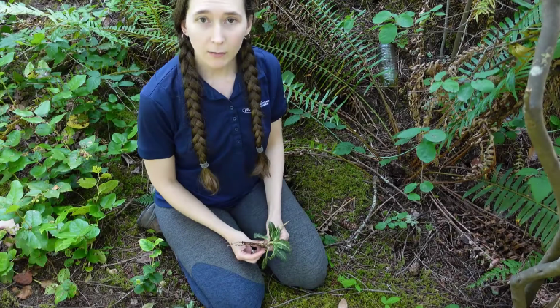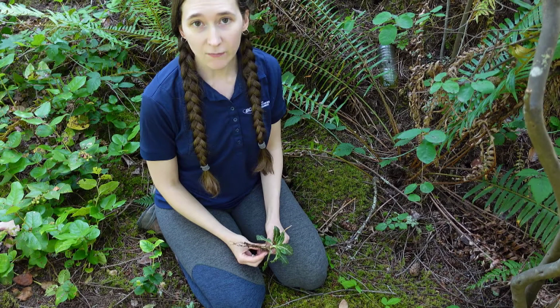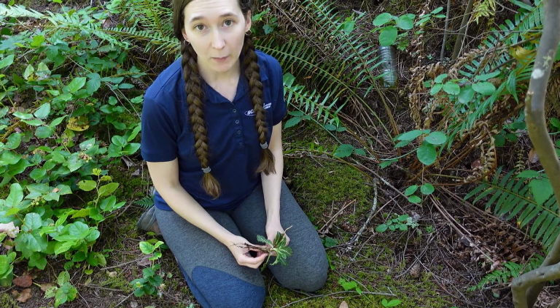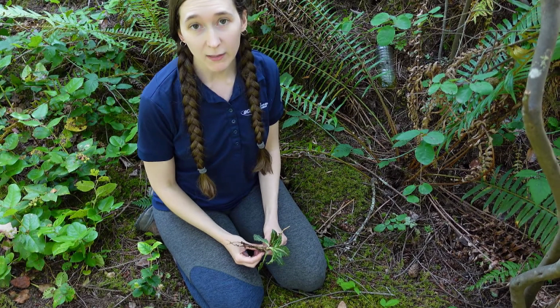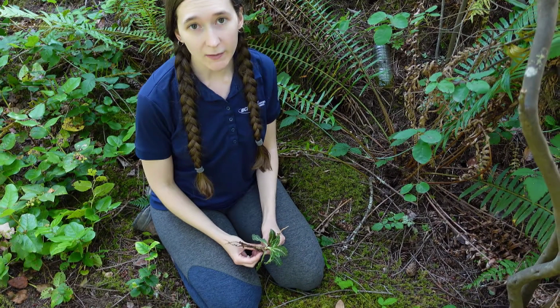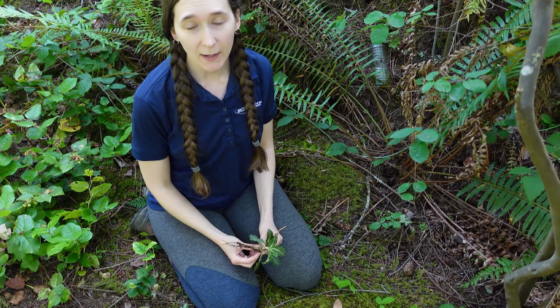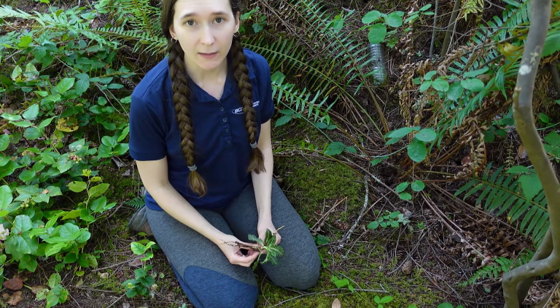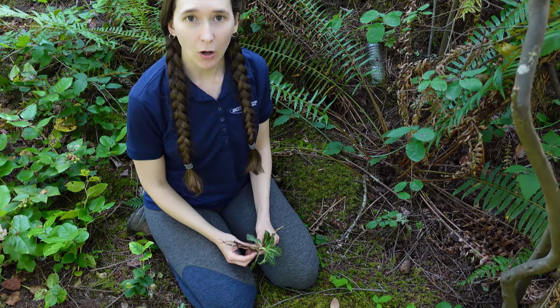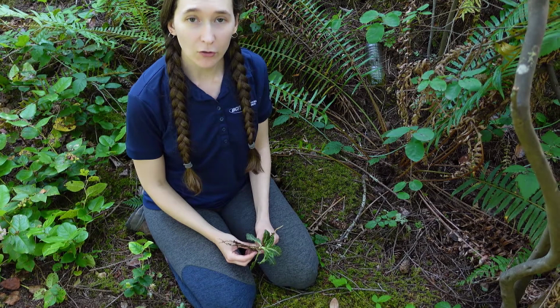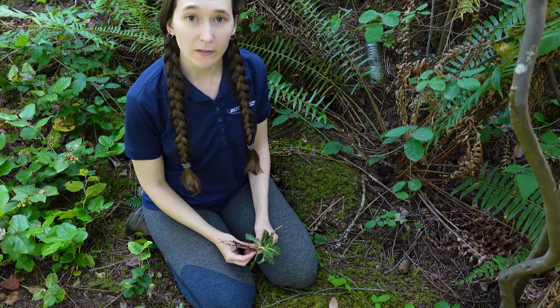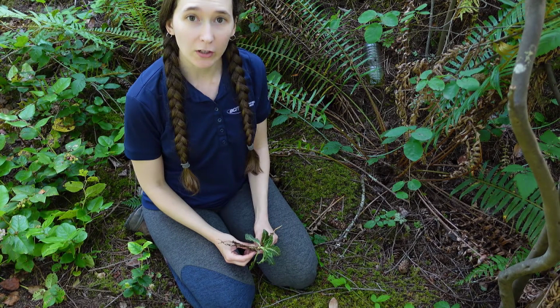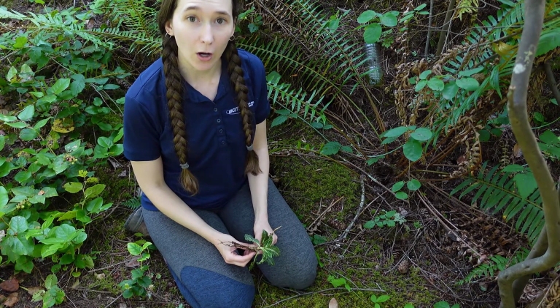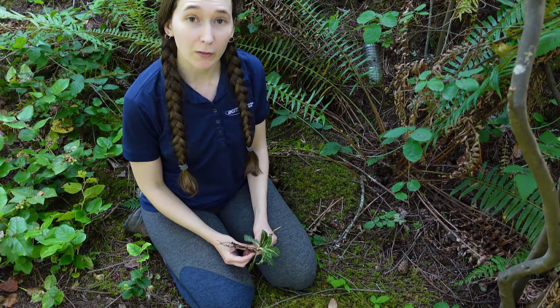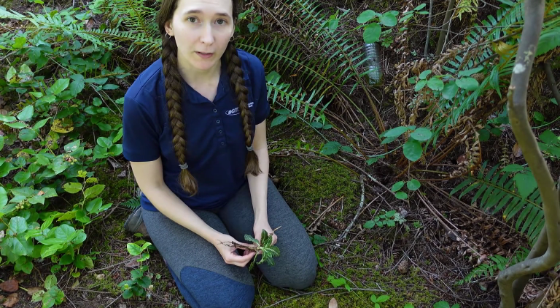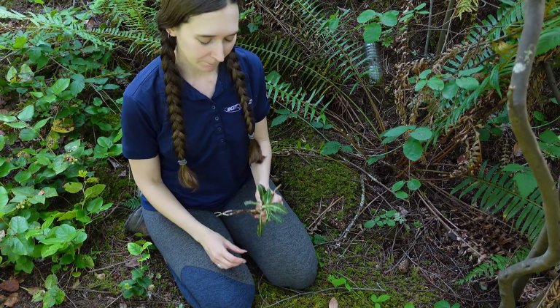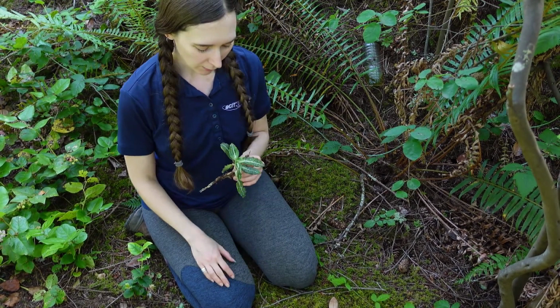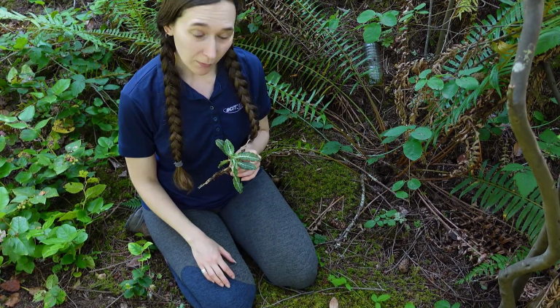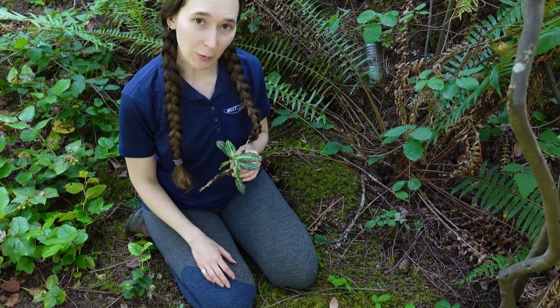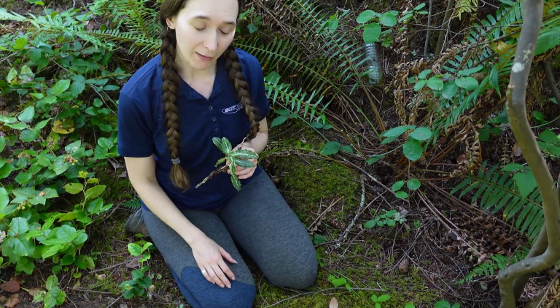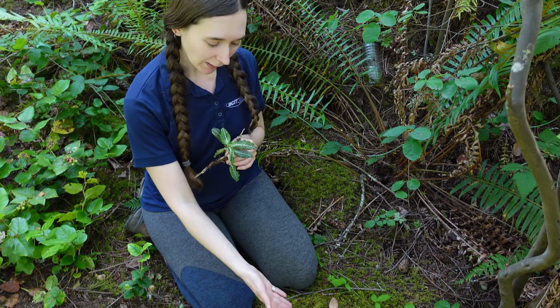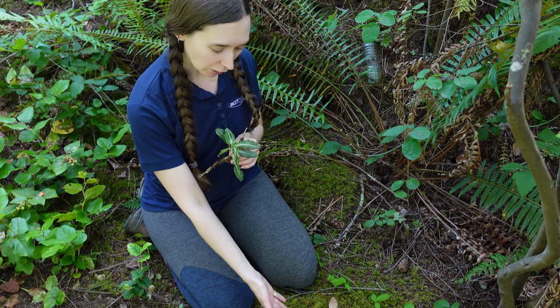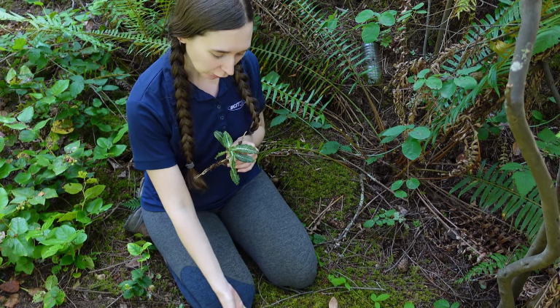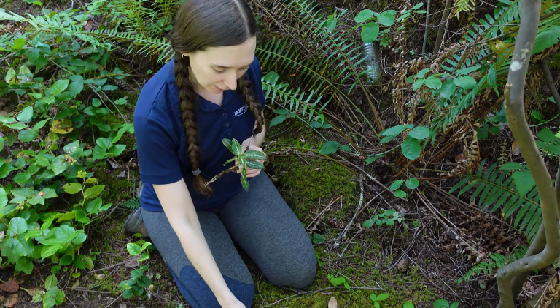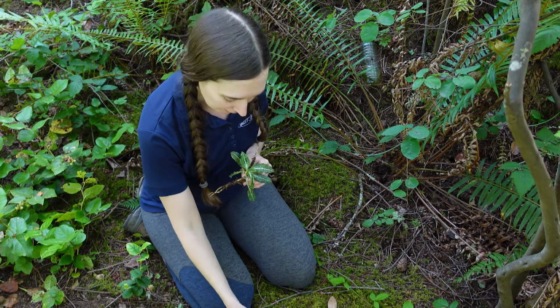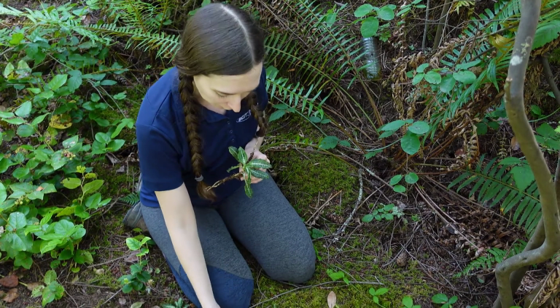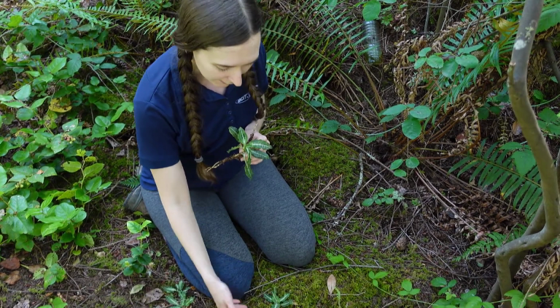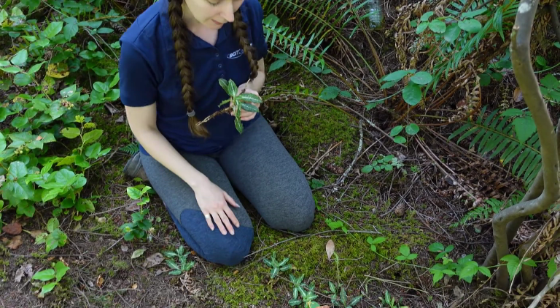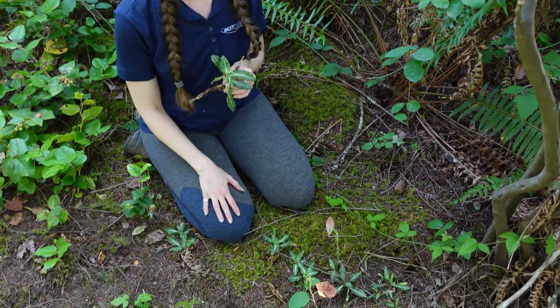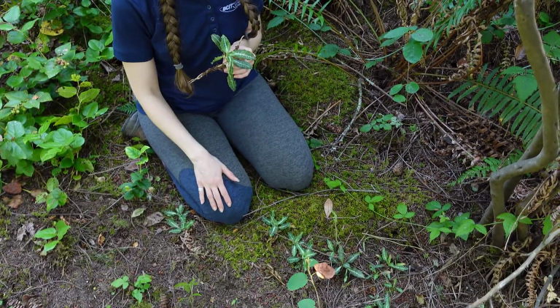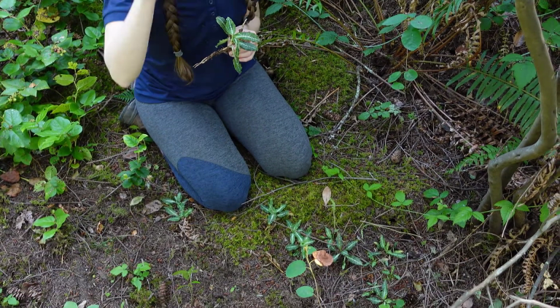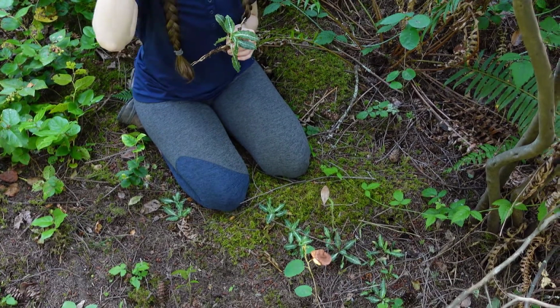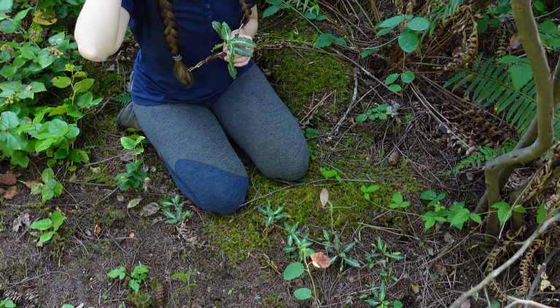Today's featured plant is rattlesnake plantain, also known as Goodyera oblongifolia. You'll find it commonly growing in humus or in mosses in dry to moist conifer forests.